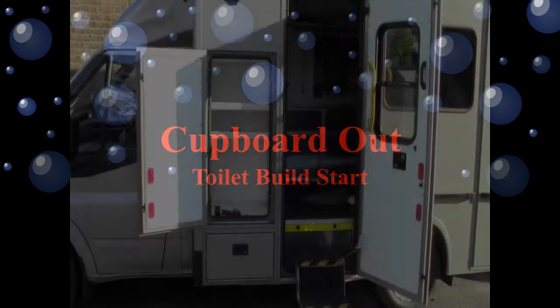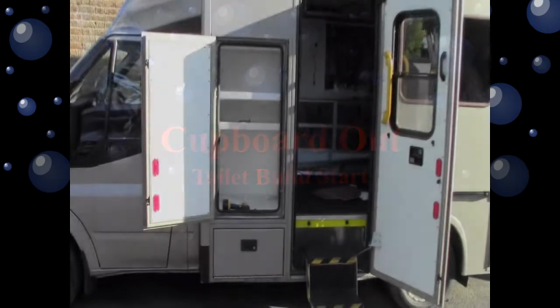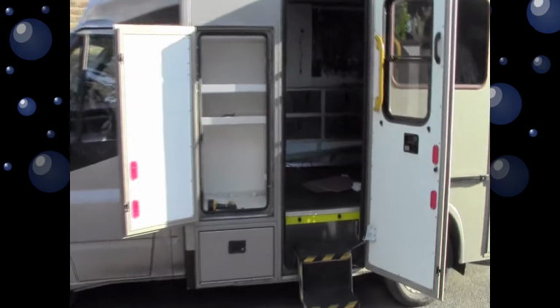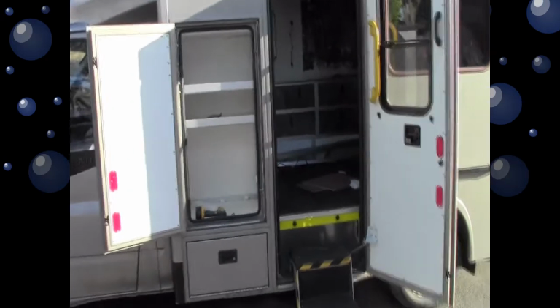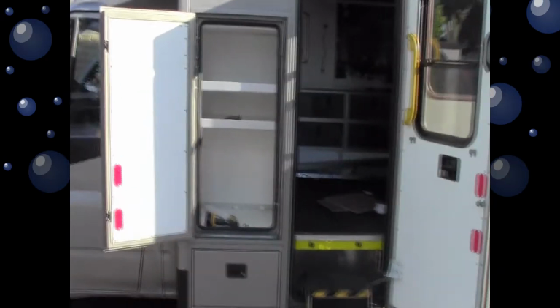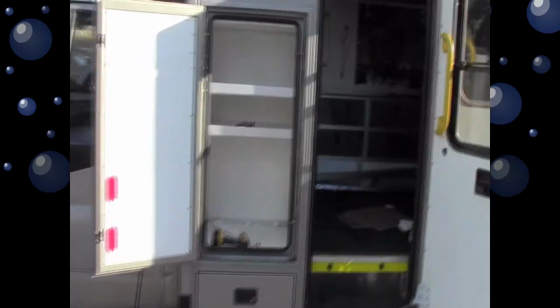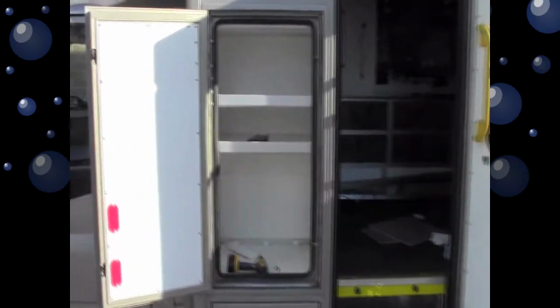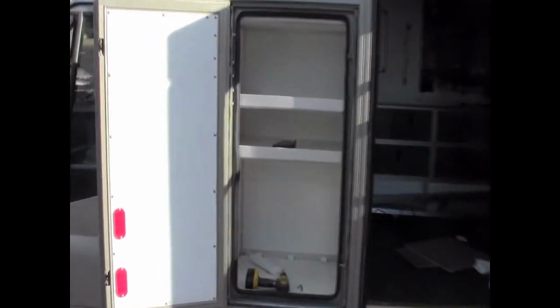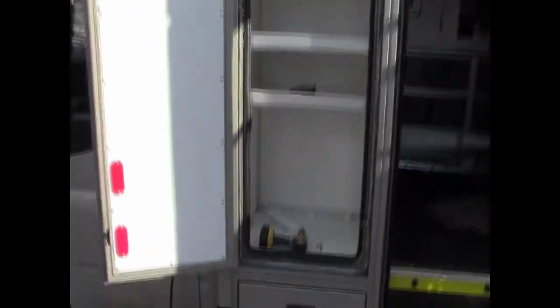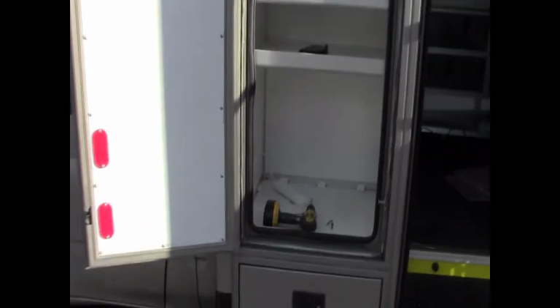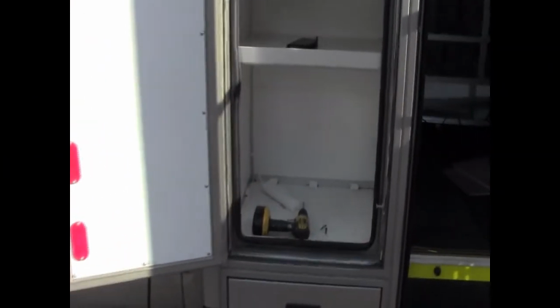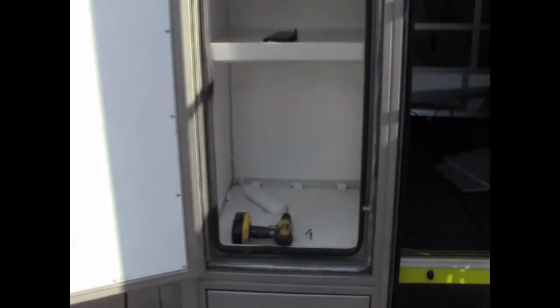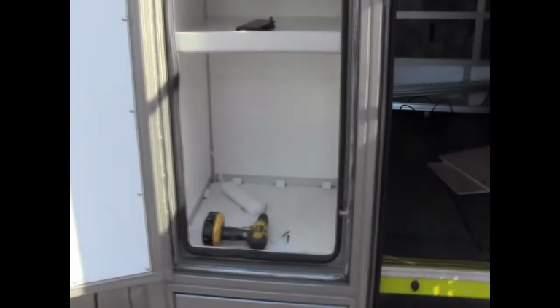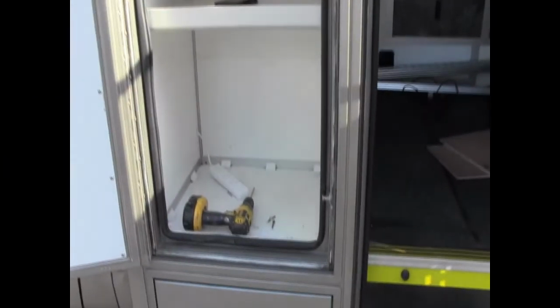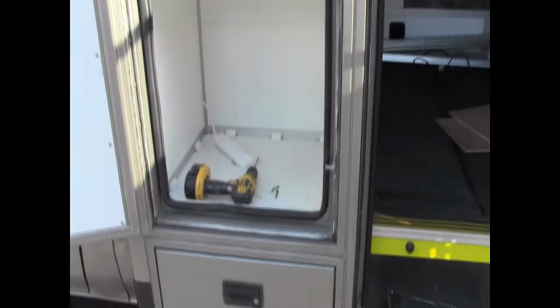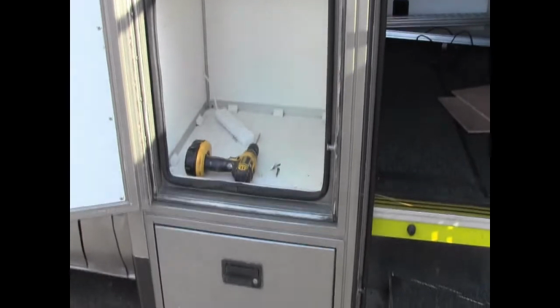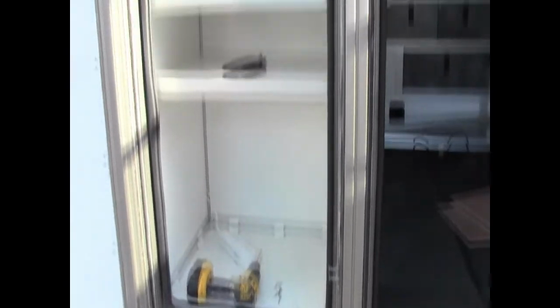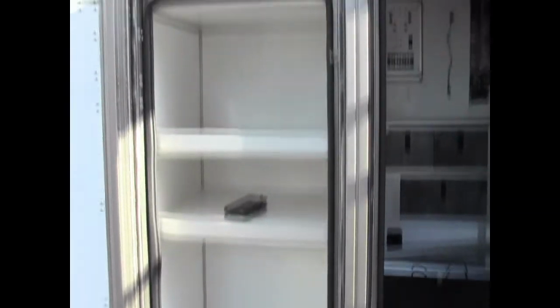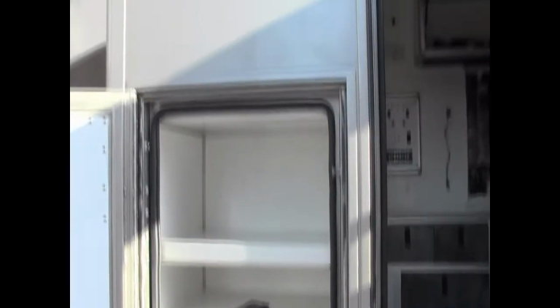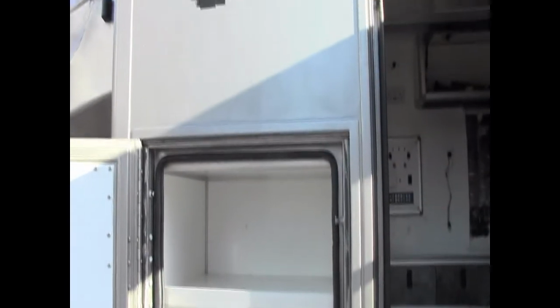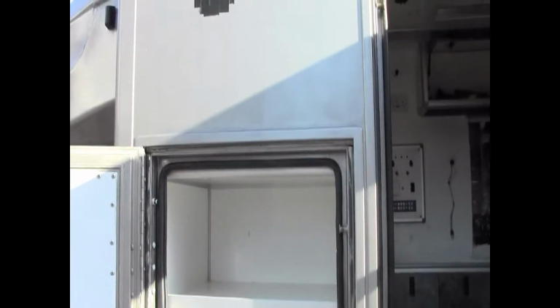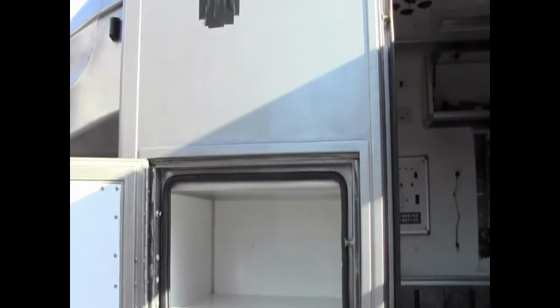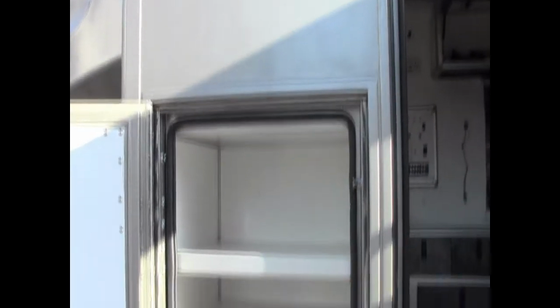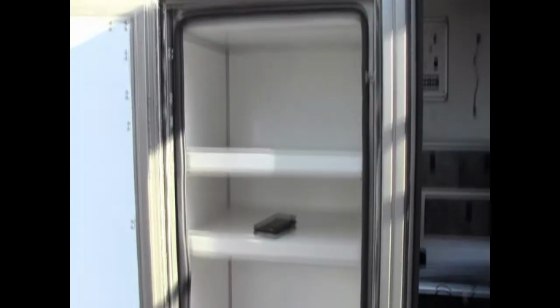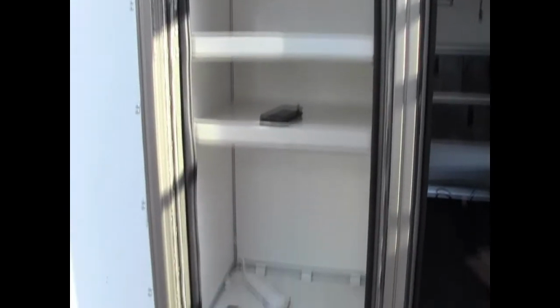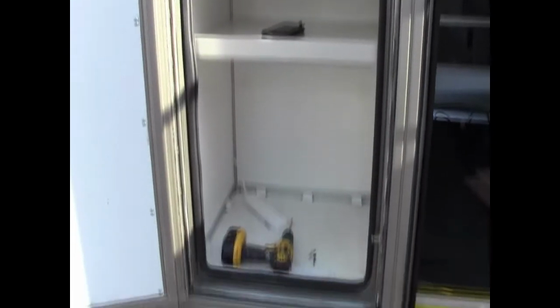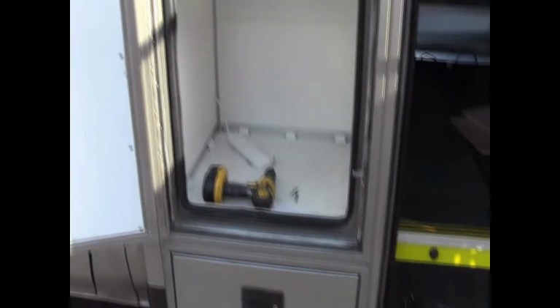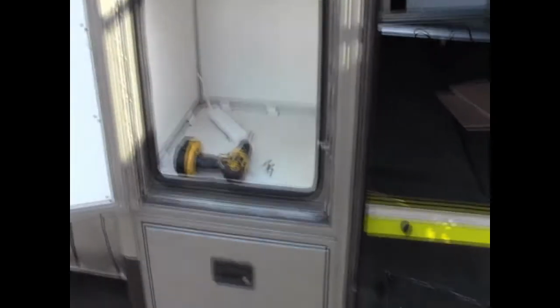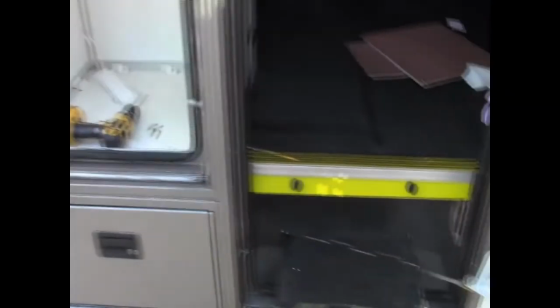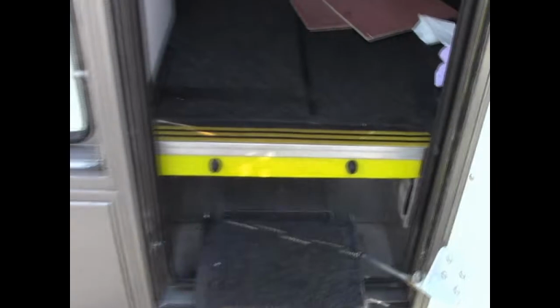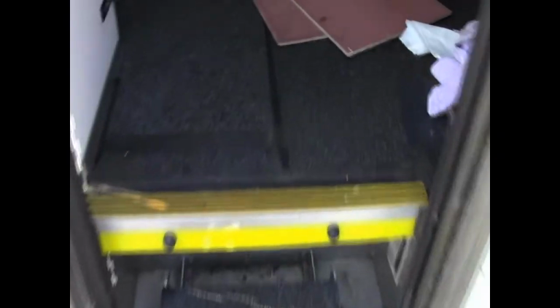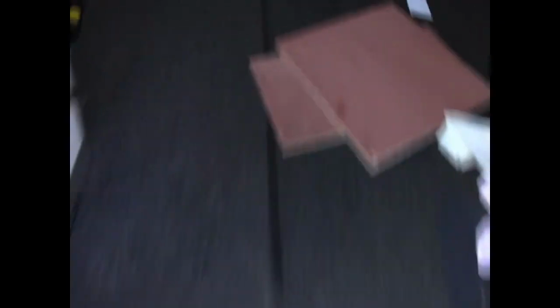All right peeps, just a quick one. This is the outside cupboard, as you can quite easily see because it's the cupboard and it's on the outside. I'm taking that out and I'll show you why.